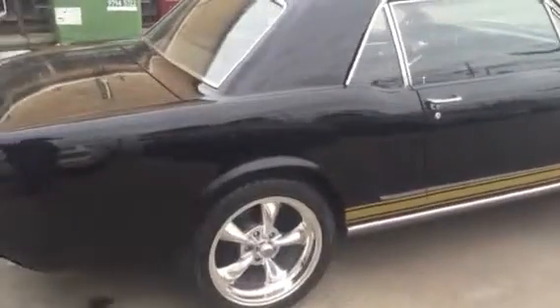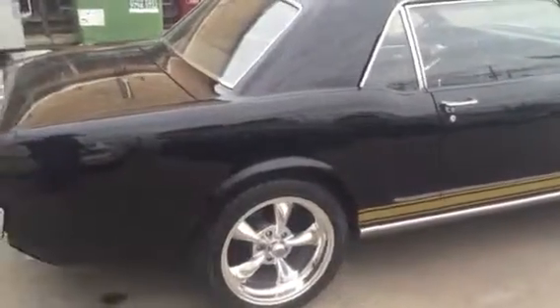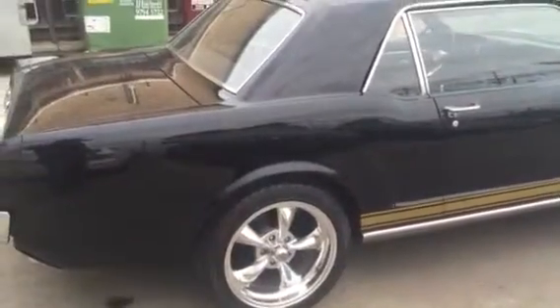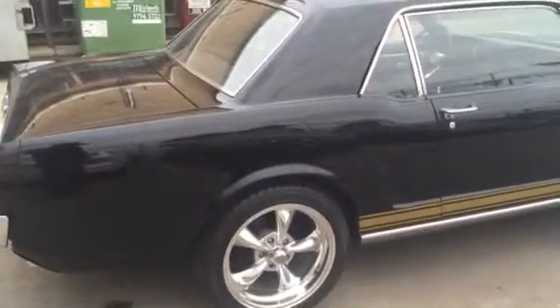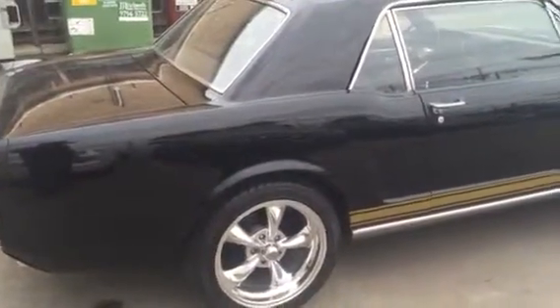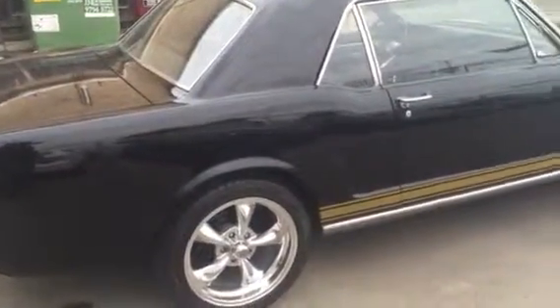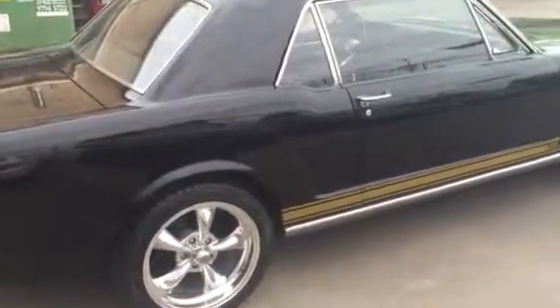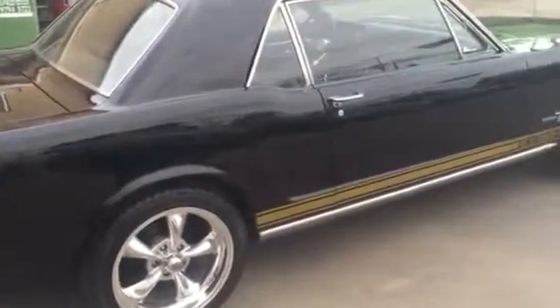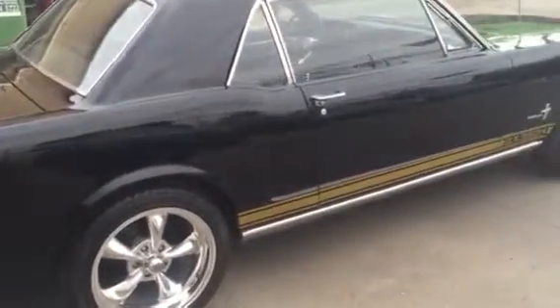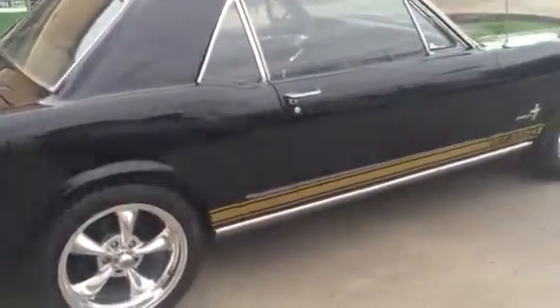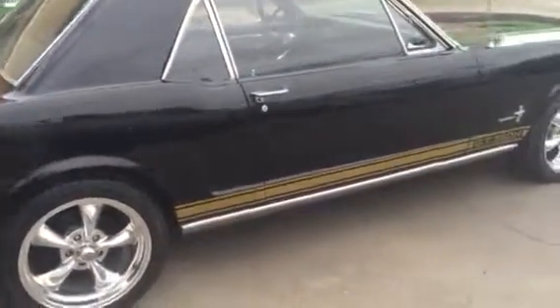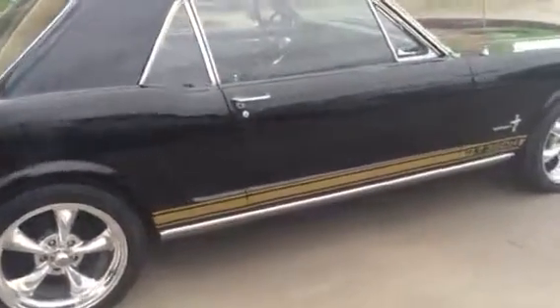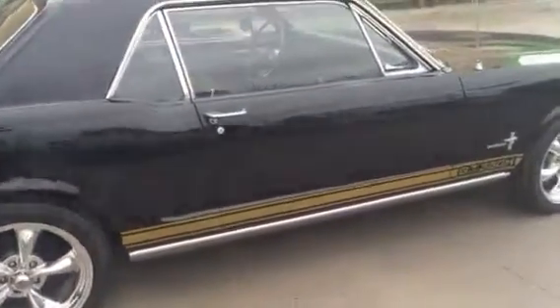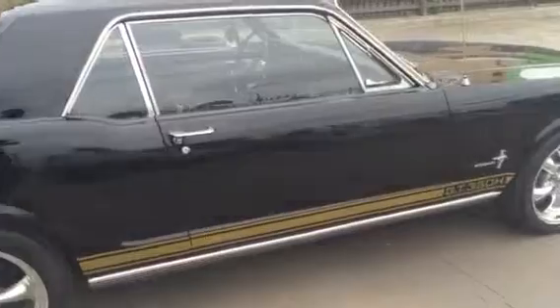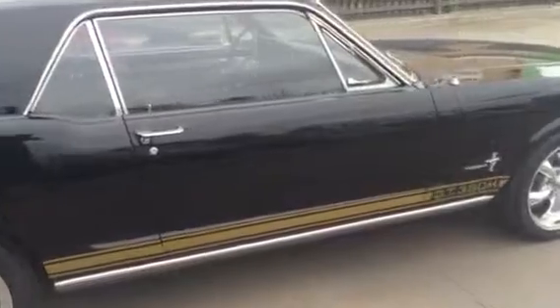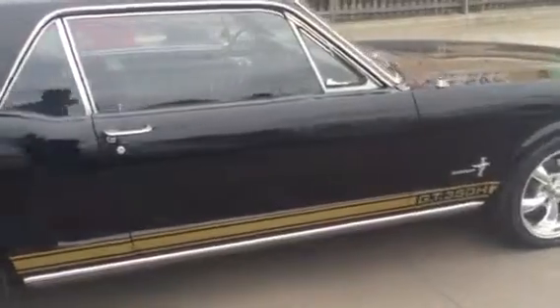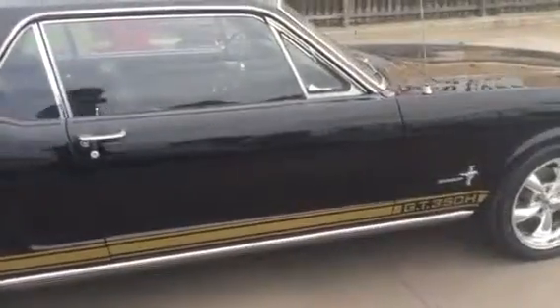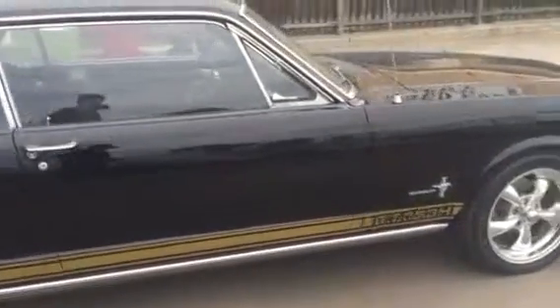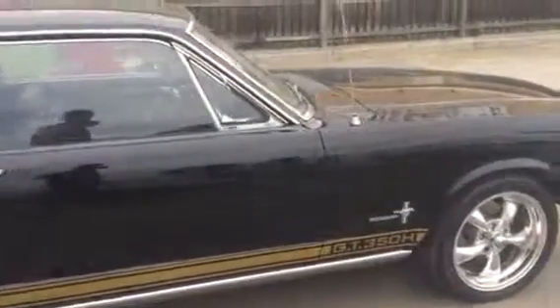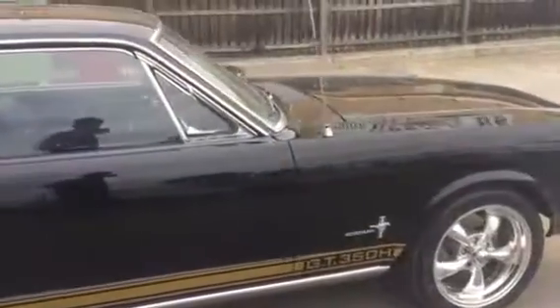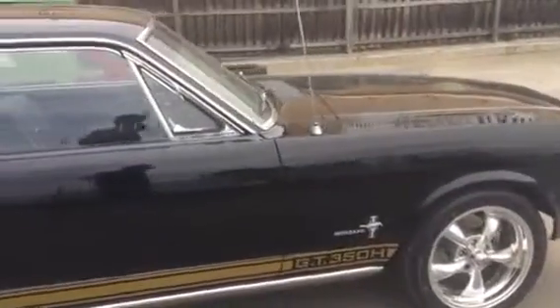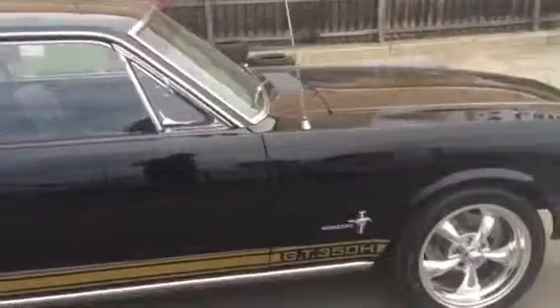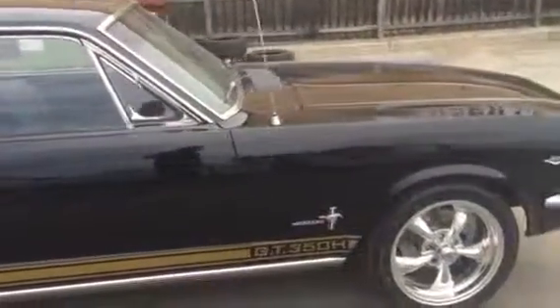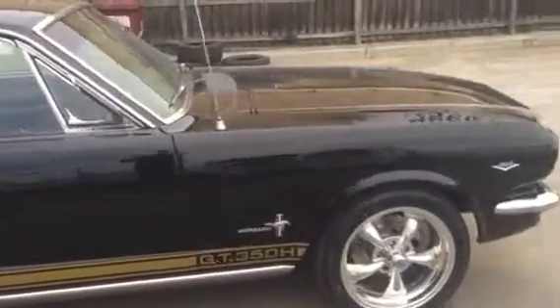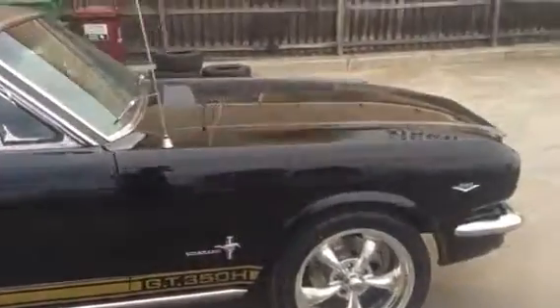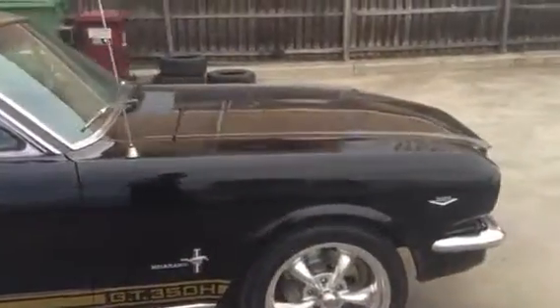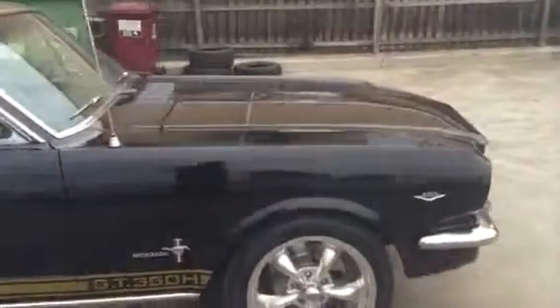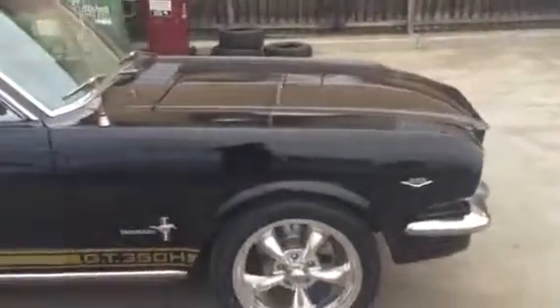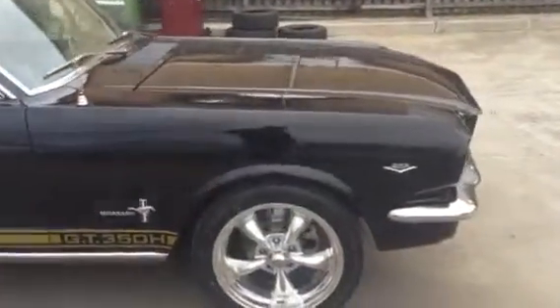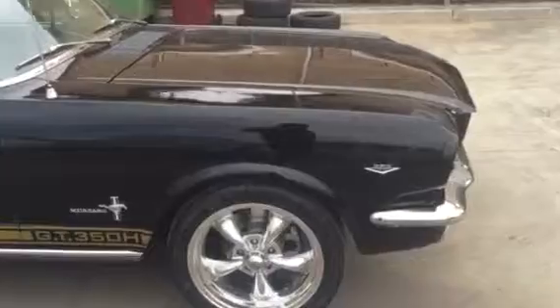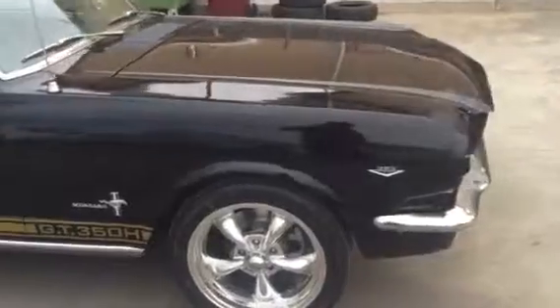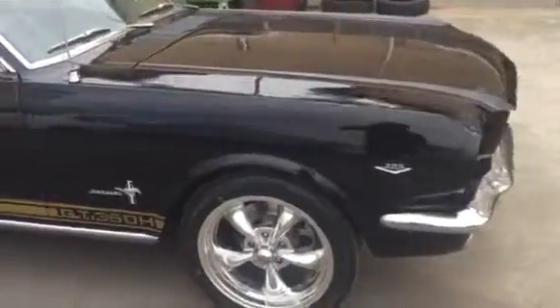Very solid body, all original 1966 sheet metal — no rust repairs, patches, or anything like that. It's all original '66 sheet metal.